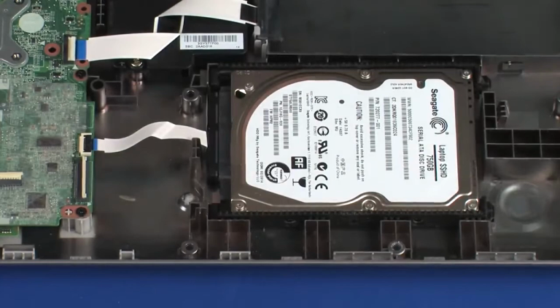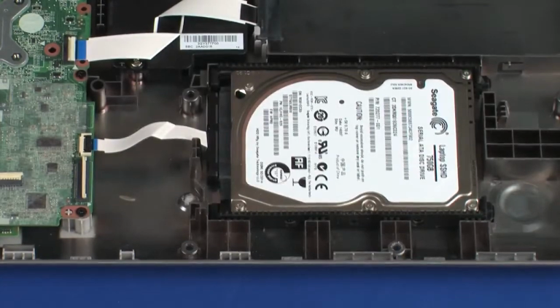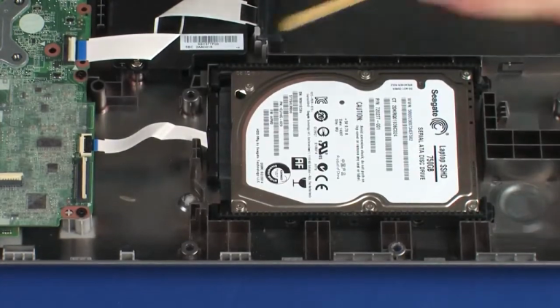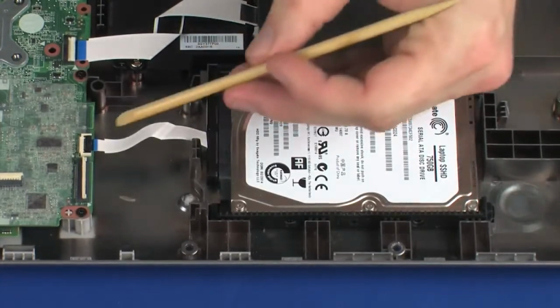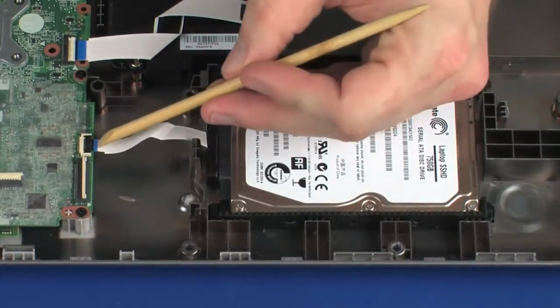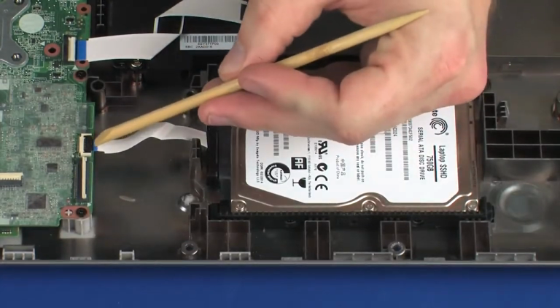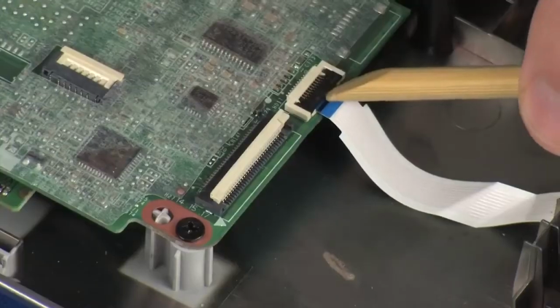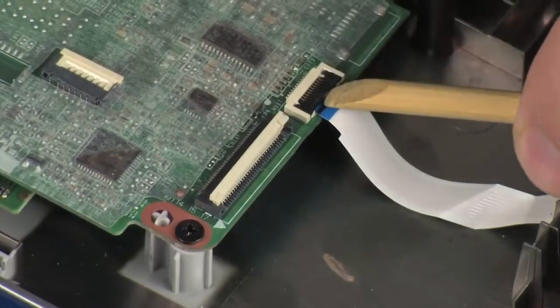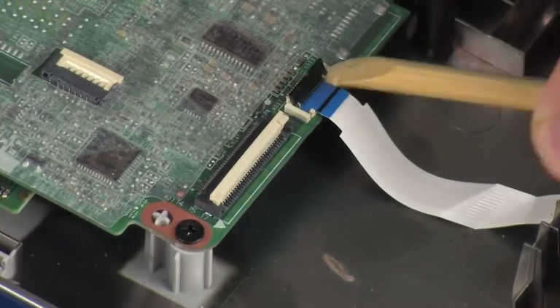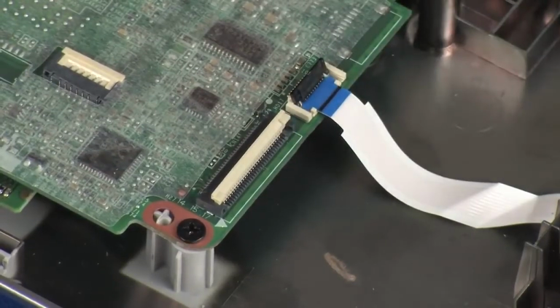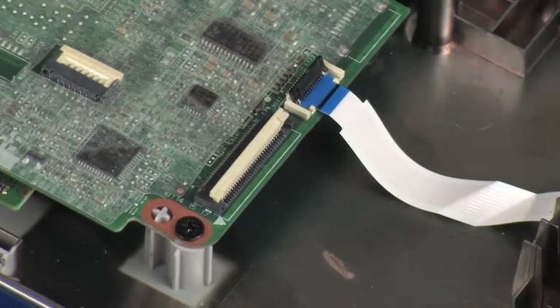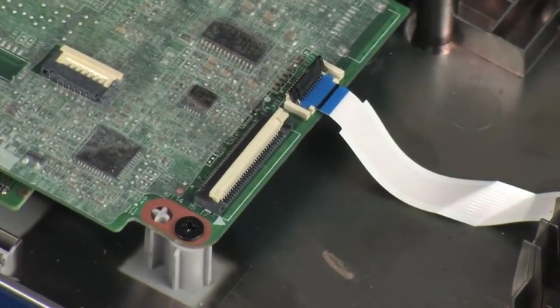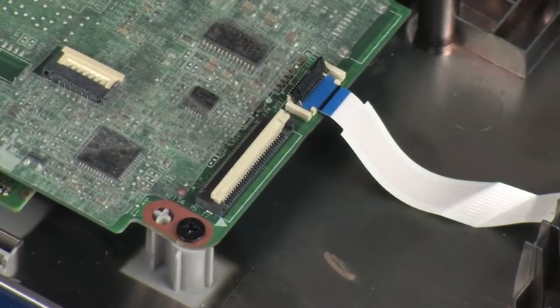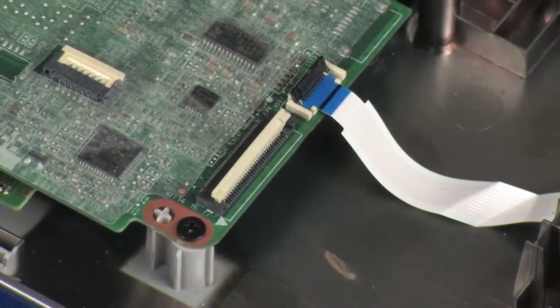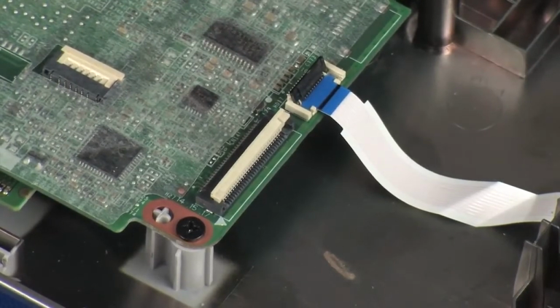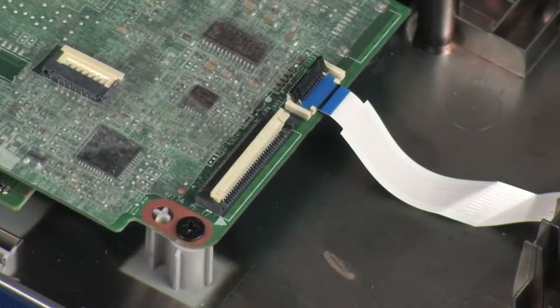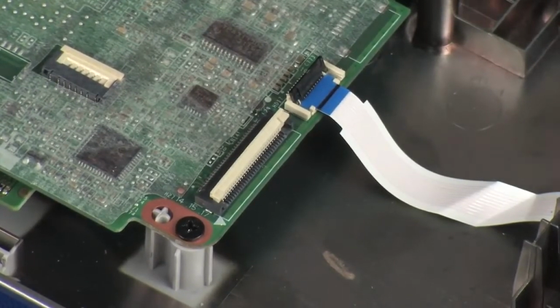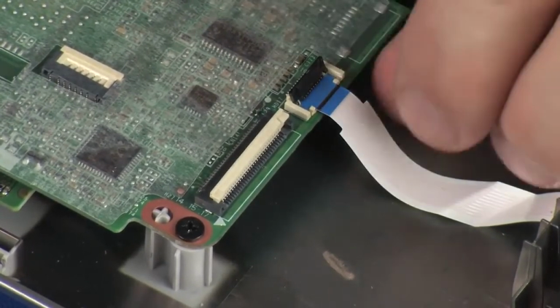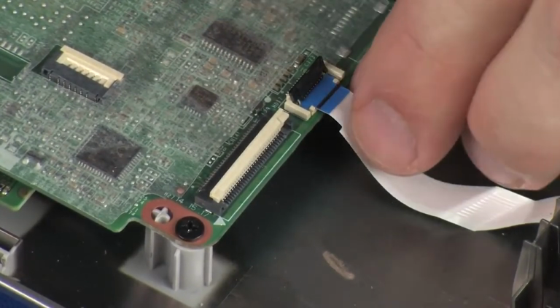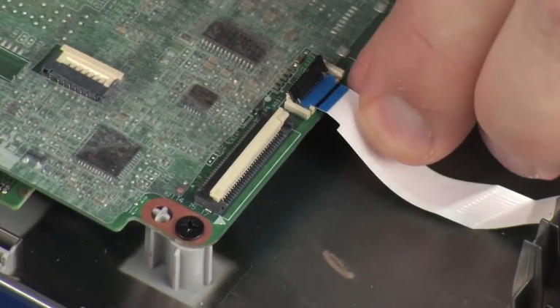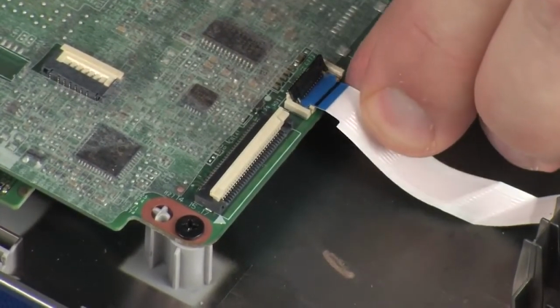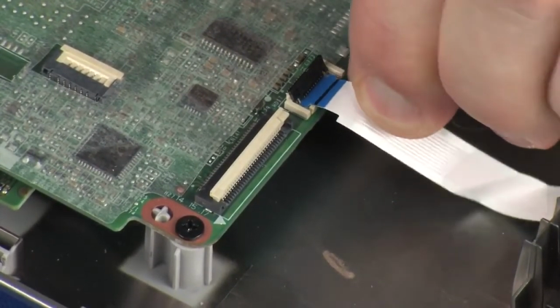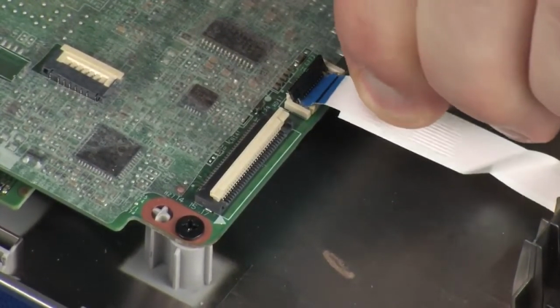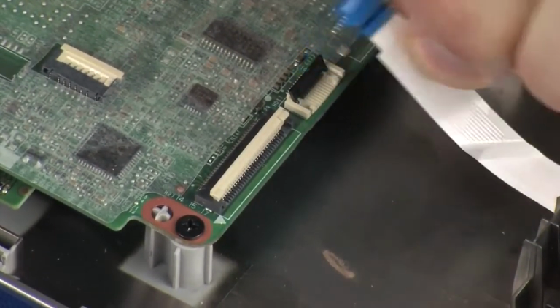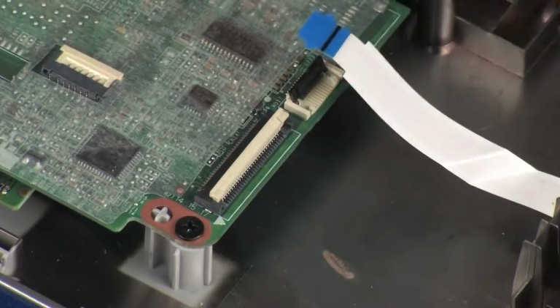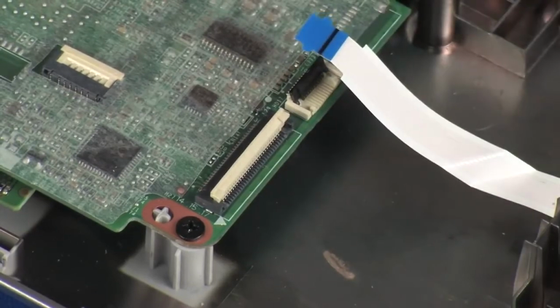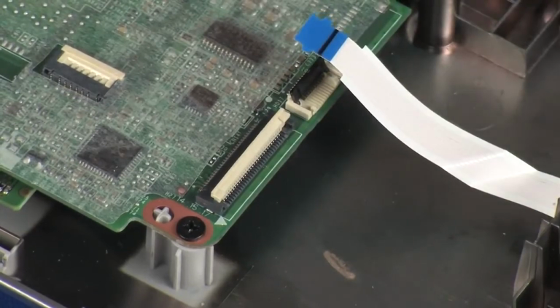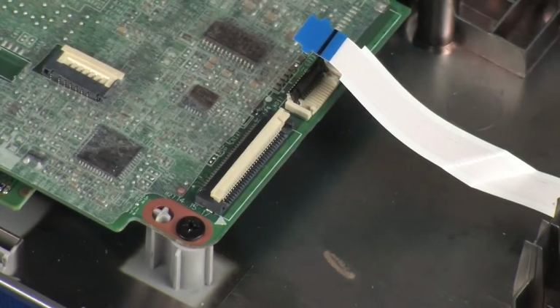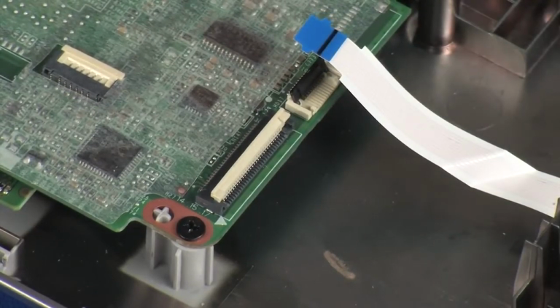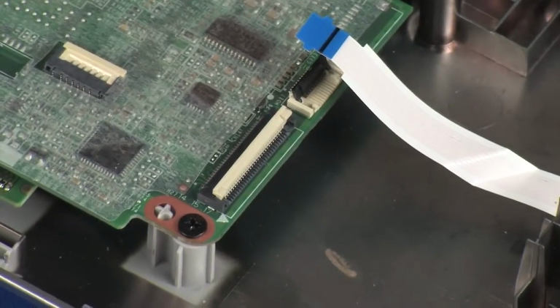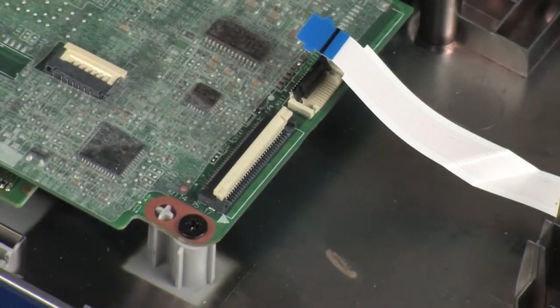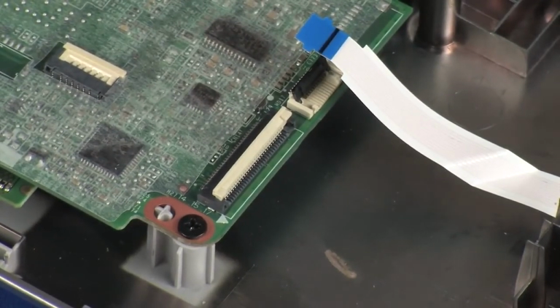Using minimal force, lift the locking bar up on the hard disk drive adapter ZIF connector and disconnect the hard disk drive adapter ribbon cable from the system board. CAUTION: Use care to prevent damaging the ZIF connector and ribbon cable.